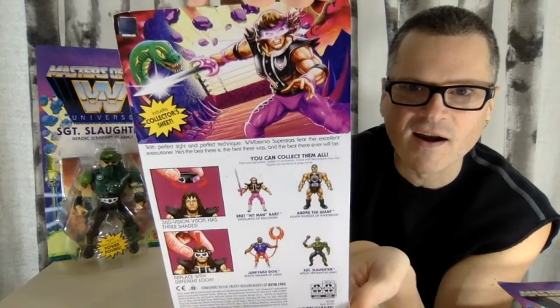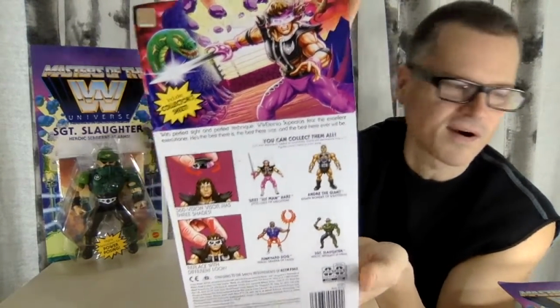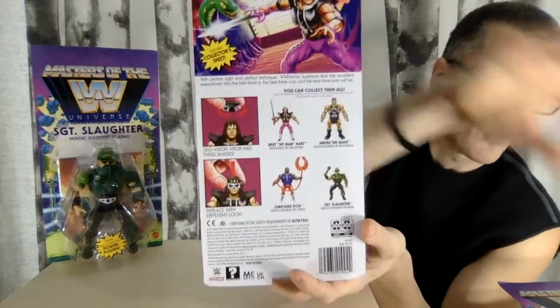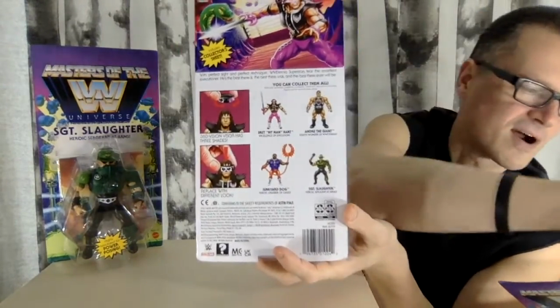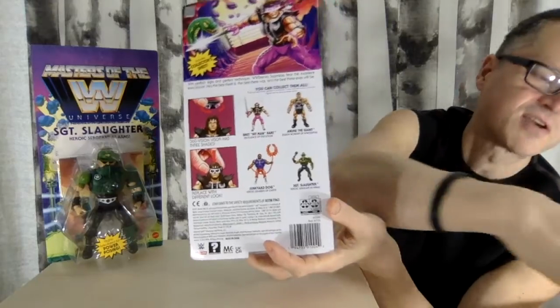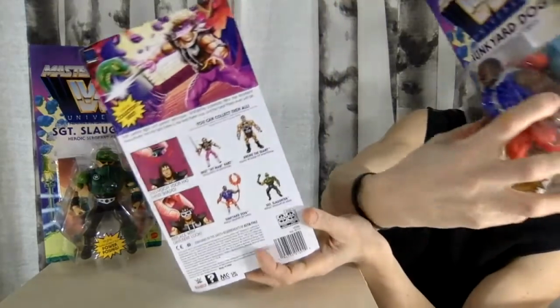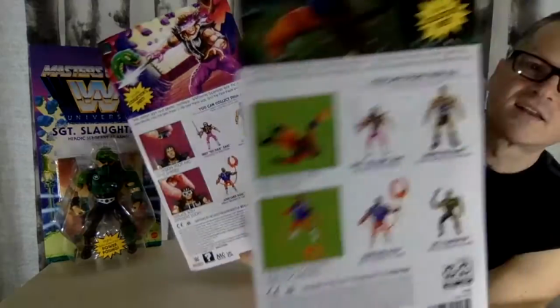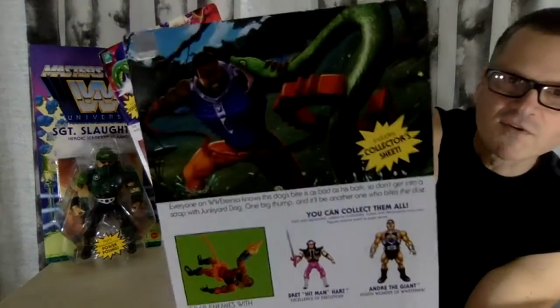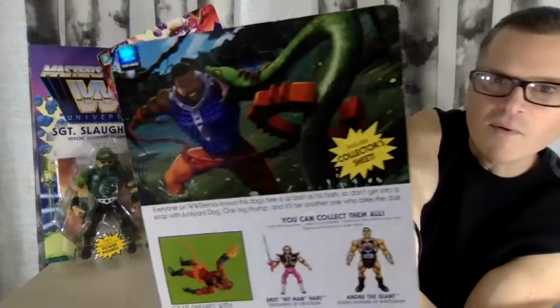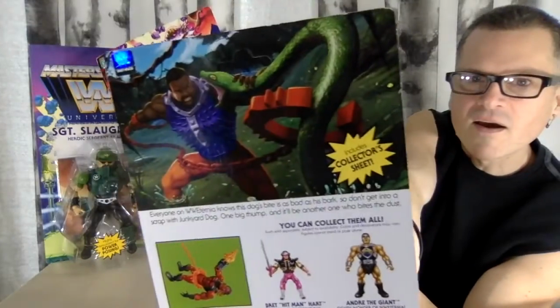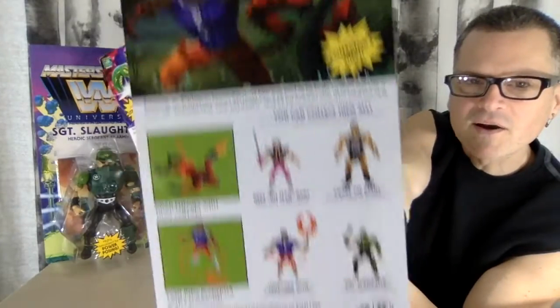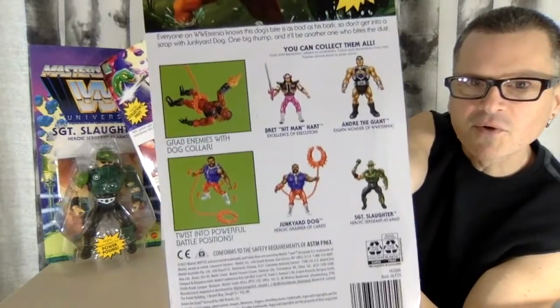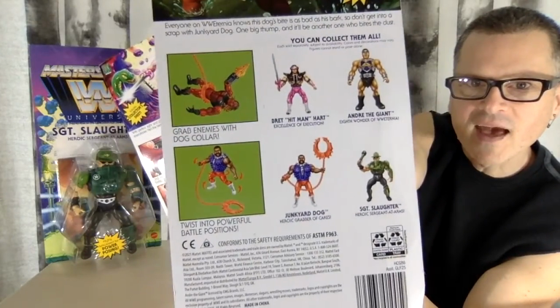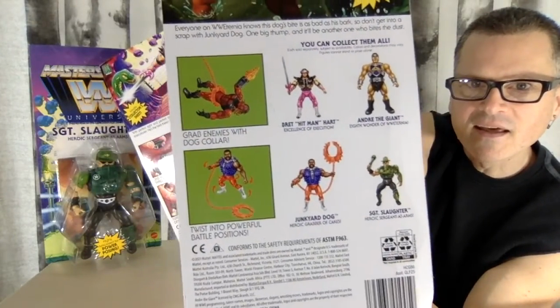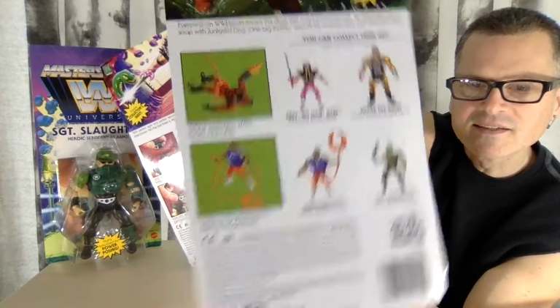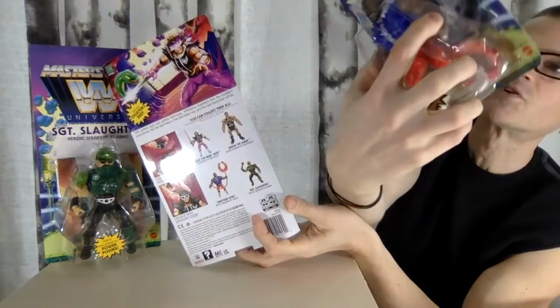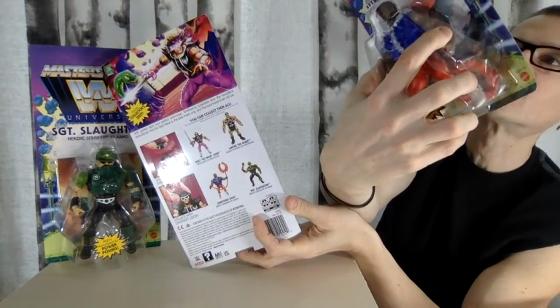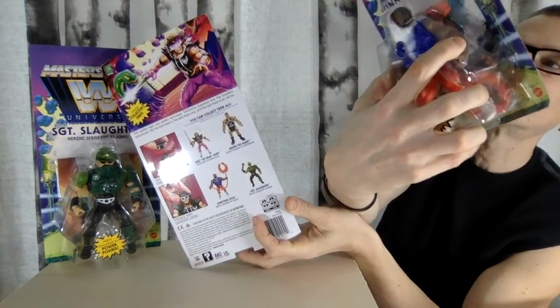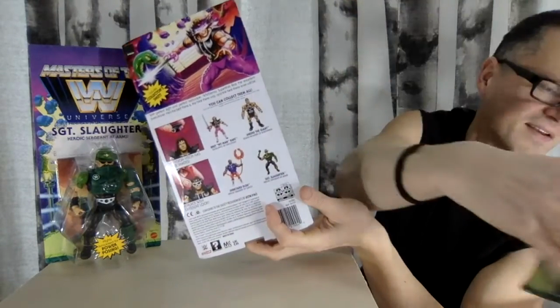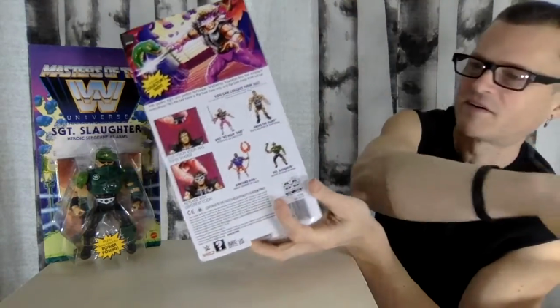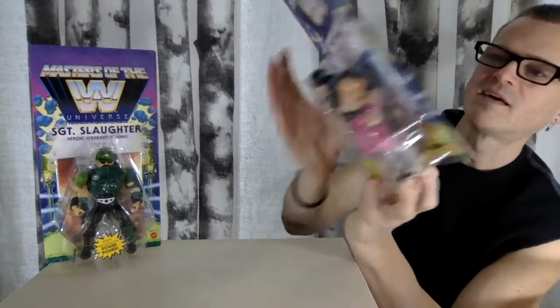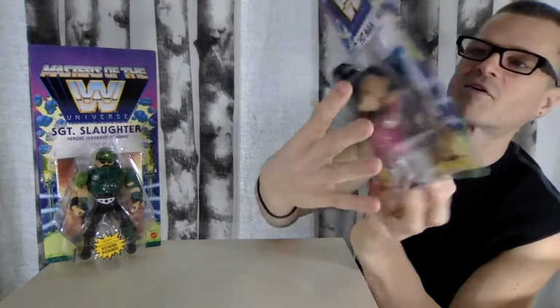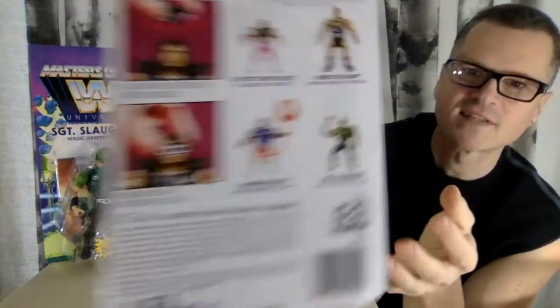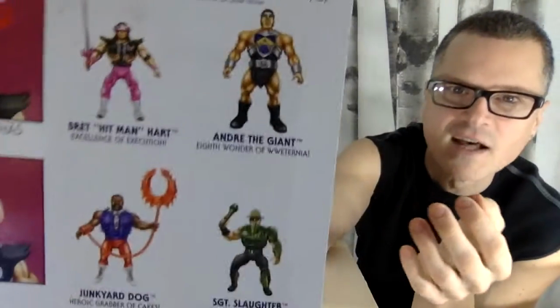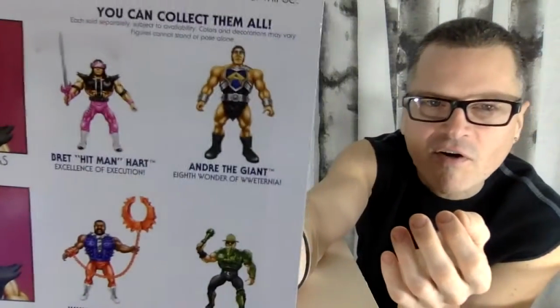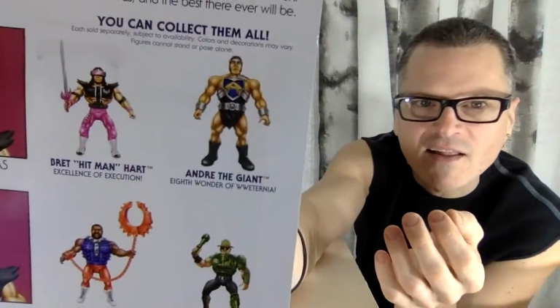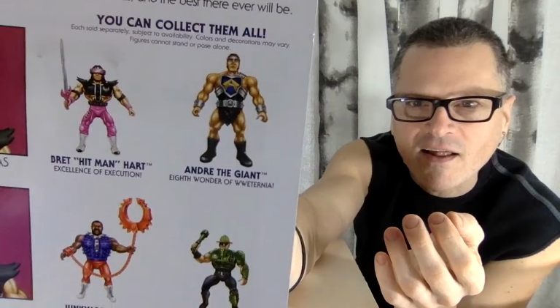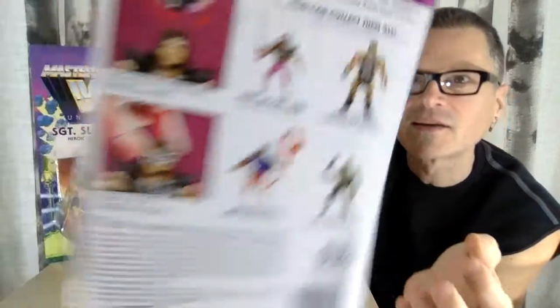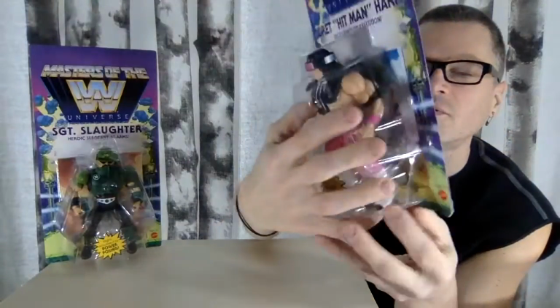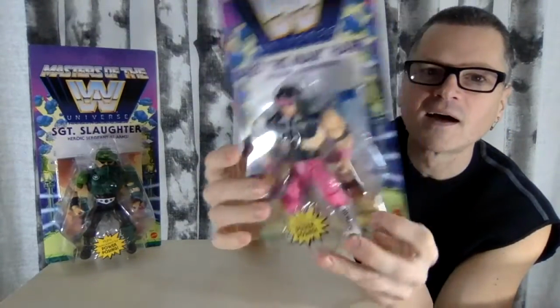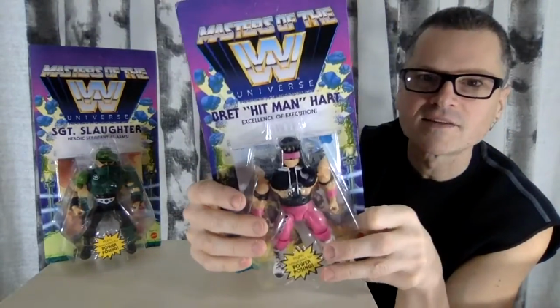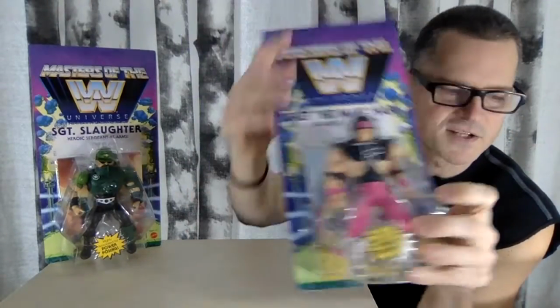Great artwork — homage to the original. Such great stuff. Love the cross-cell art a lot too. I love this packaging, so good.